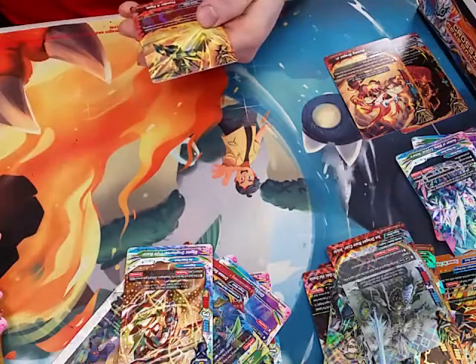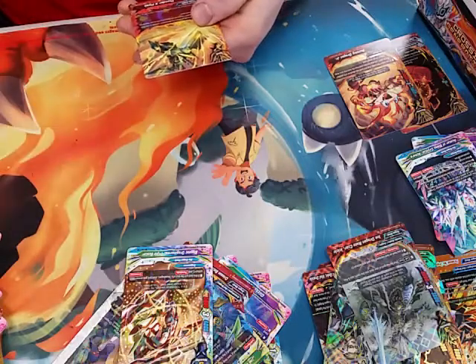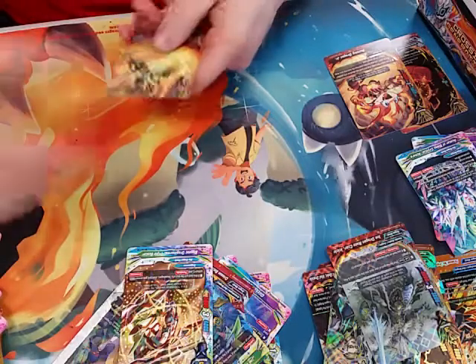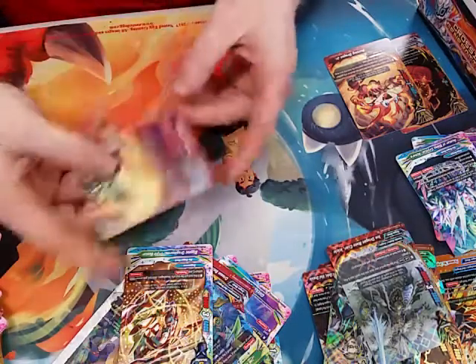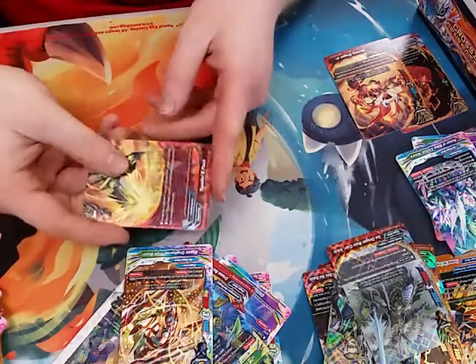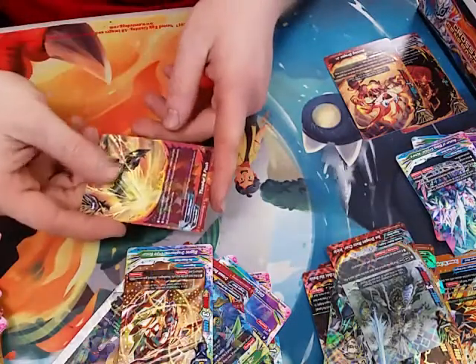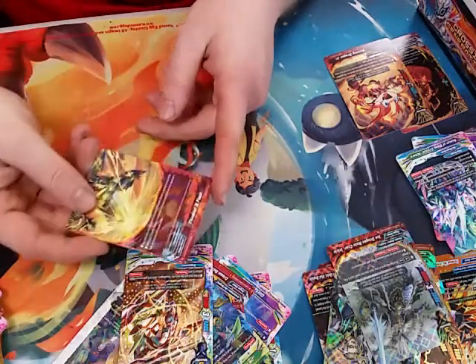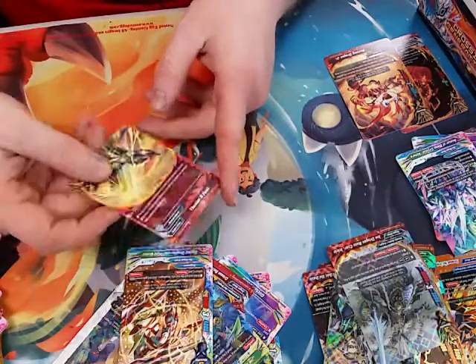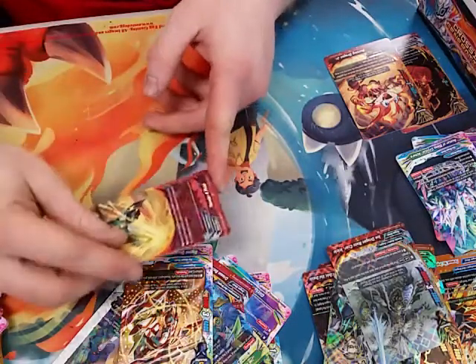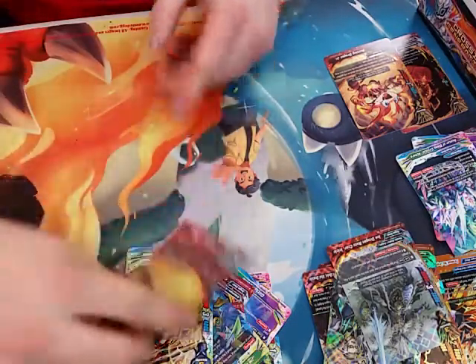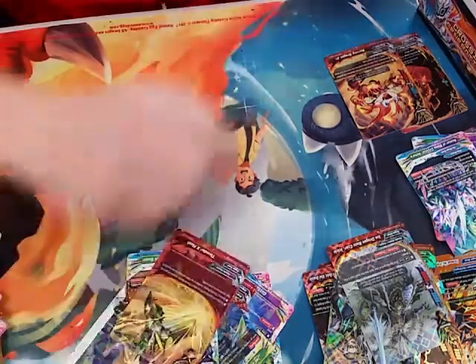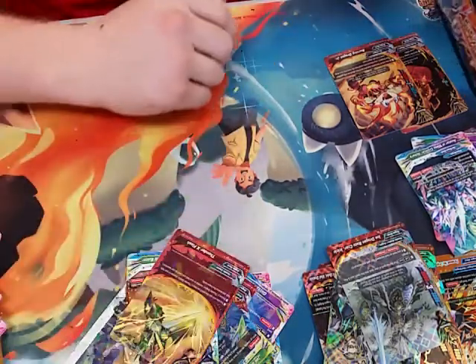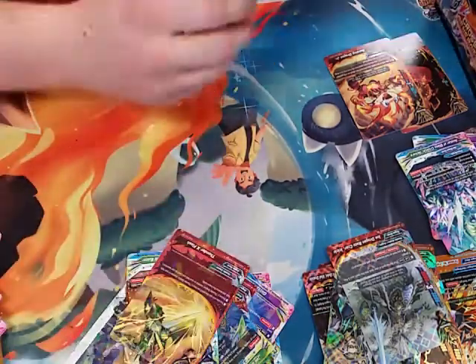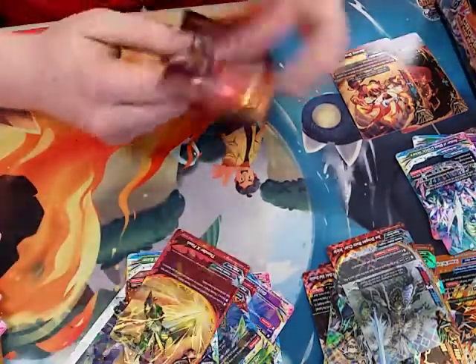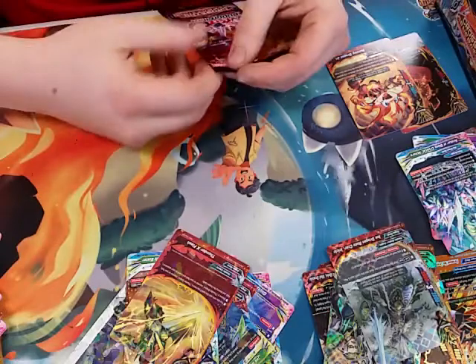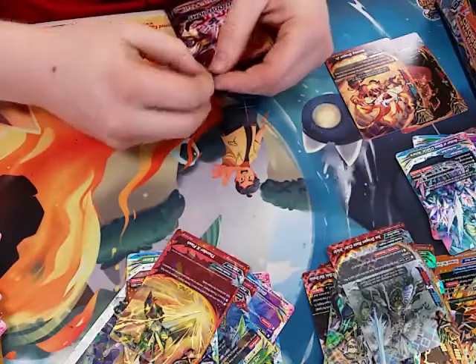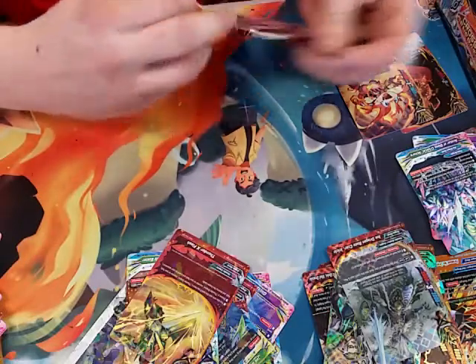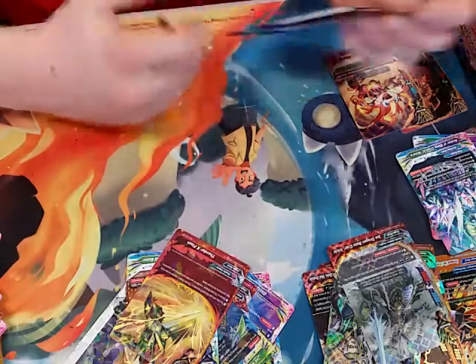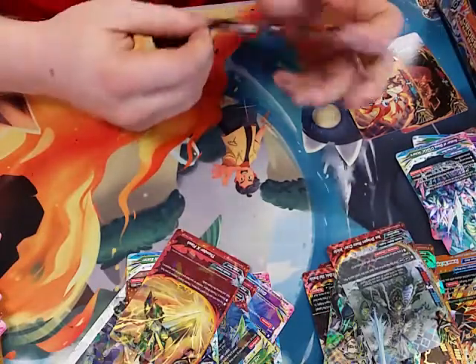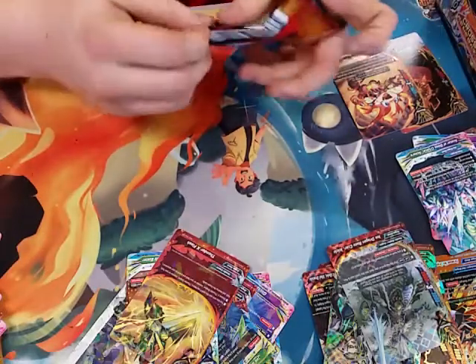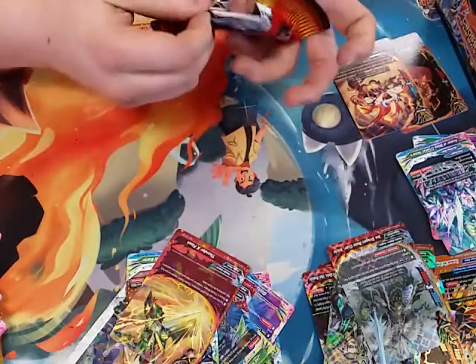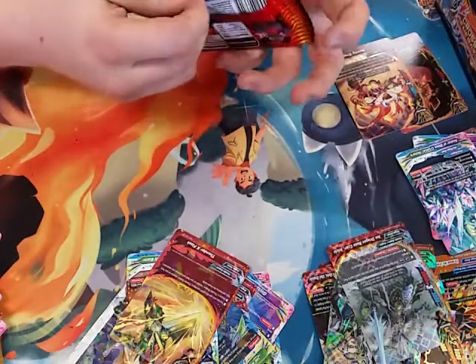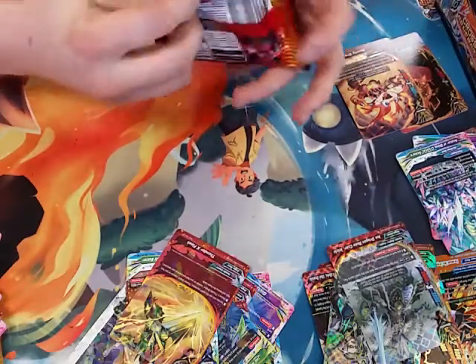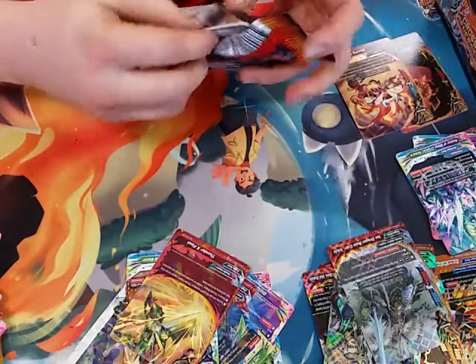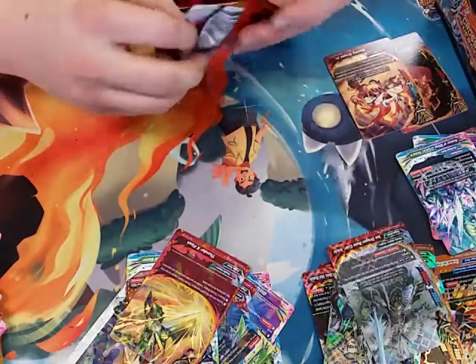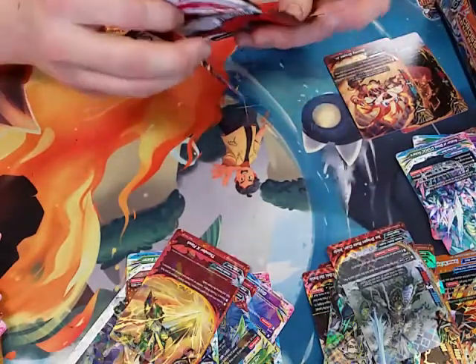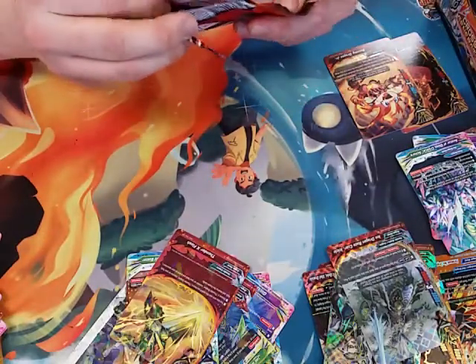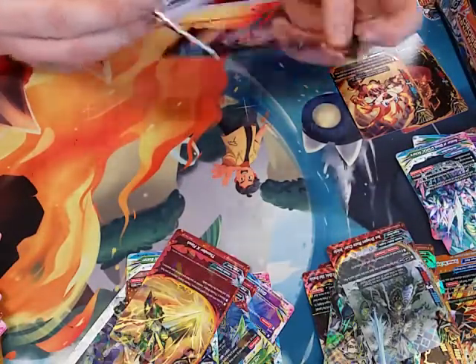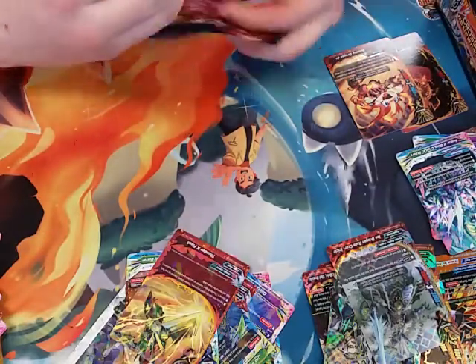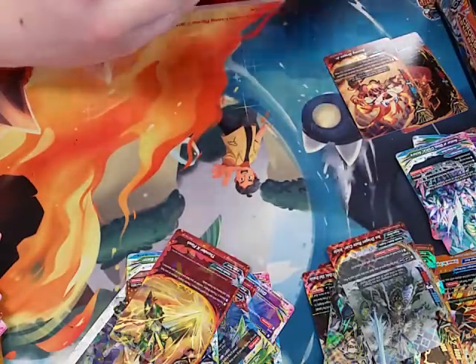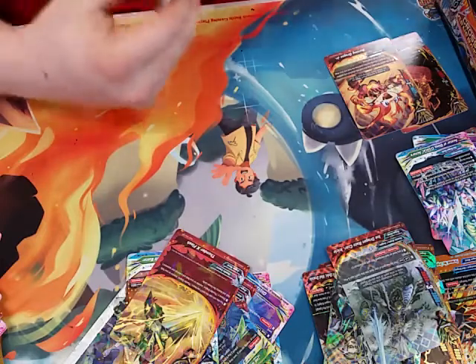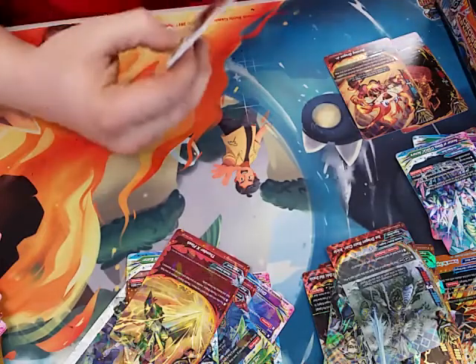Thunder X Flash — it's a really good color. I actually need some of those. Do those come in secret packs too? Yeah, they come in regular and hollow.